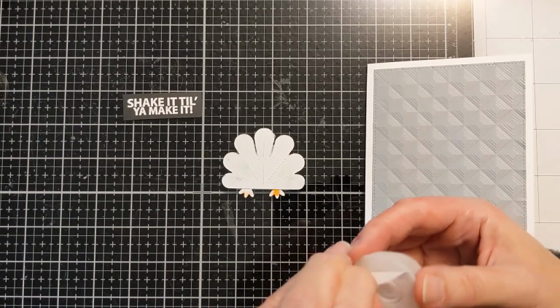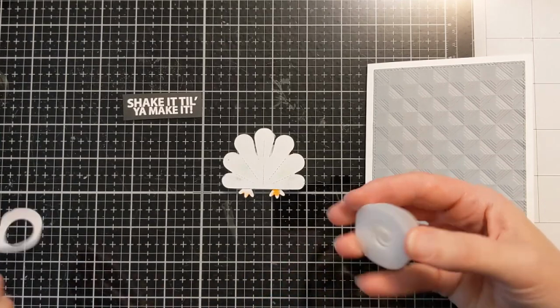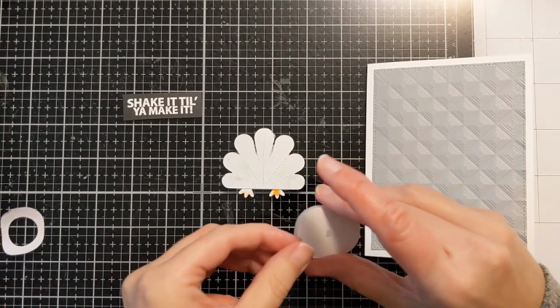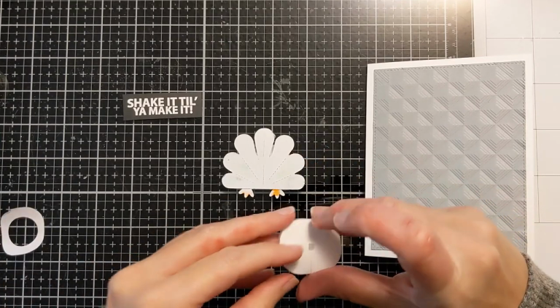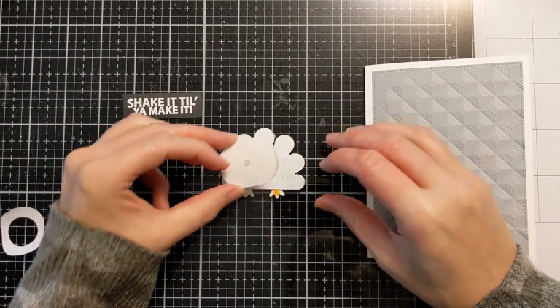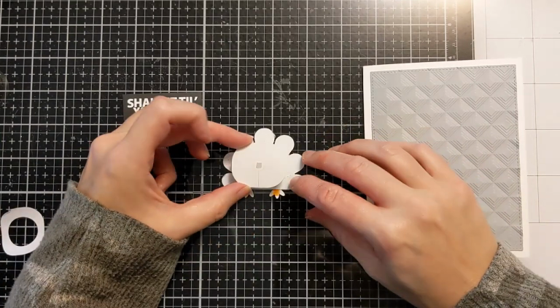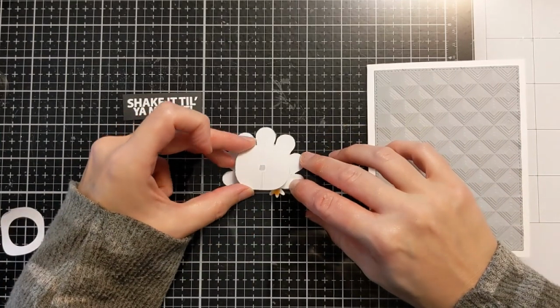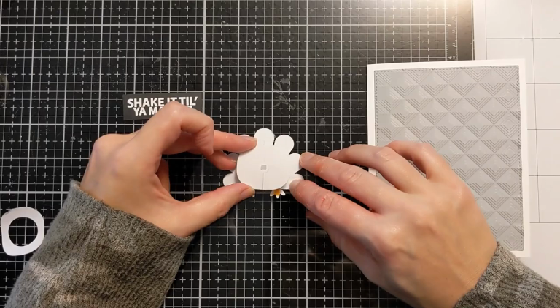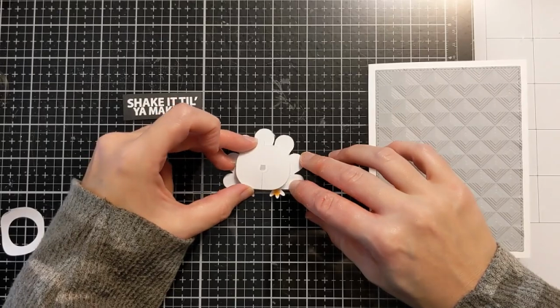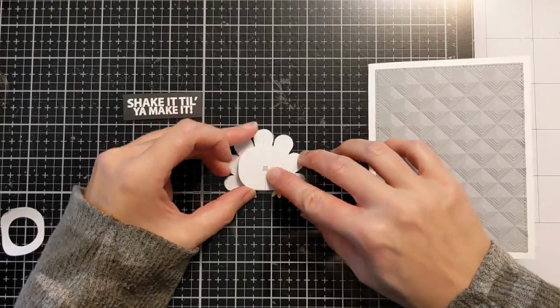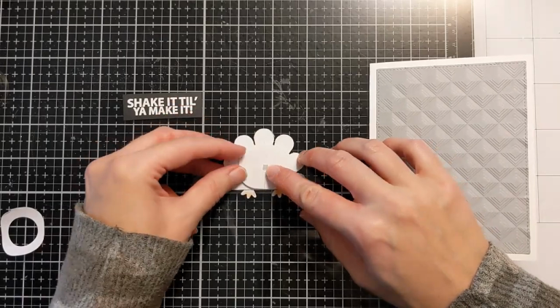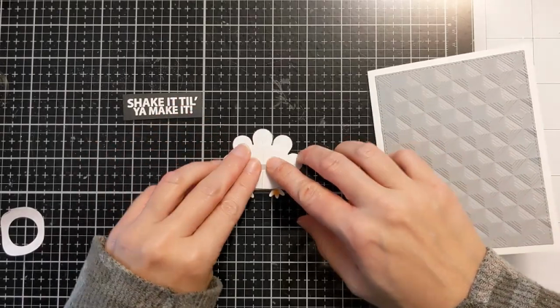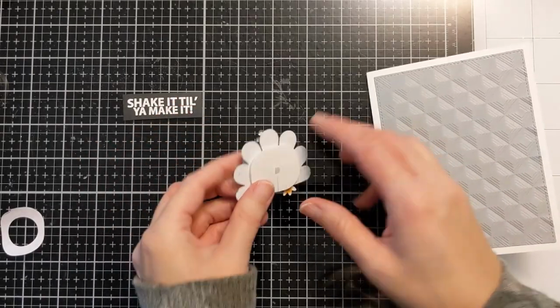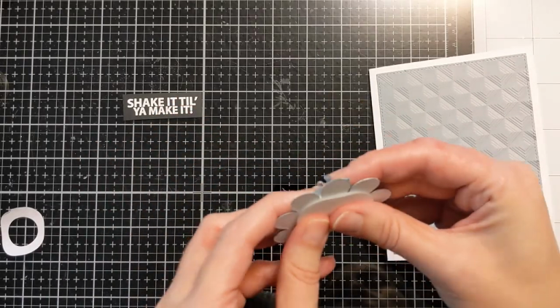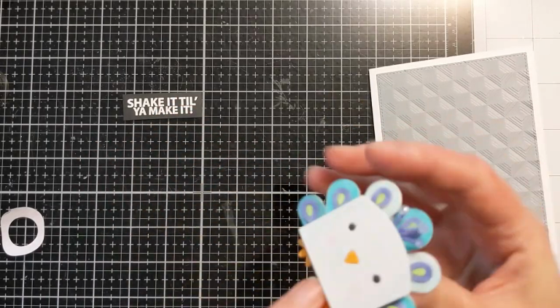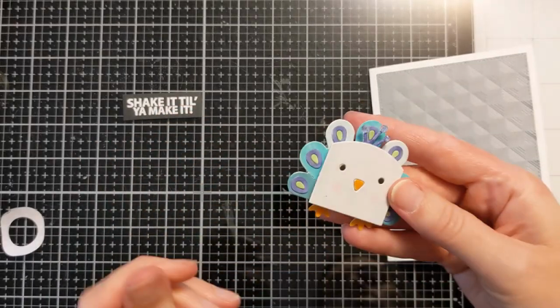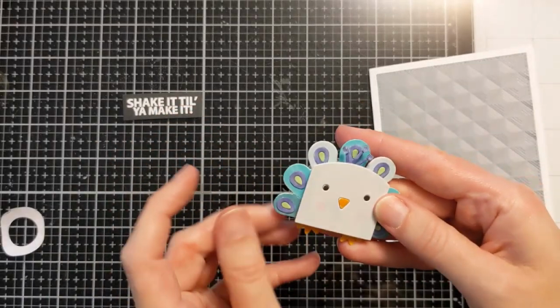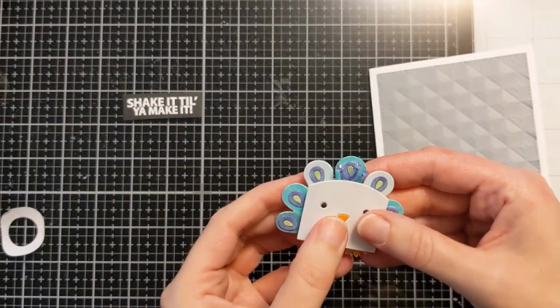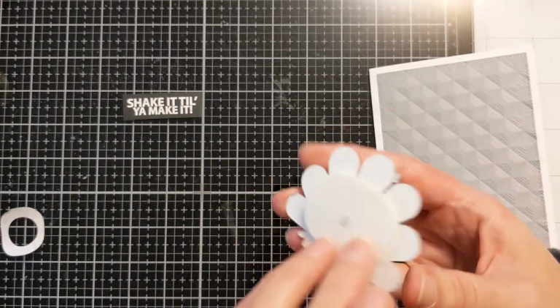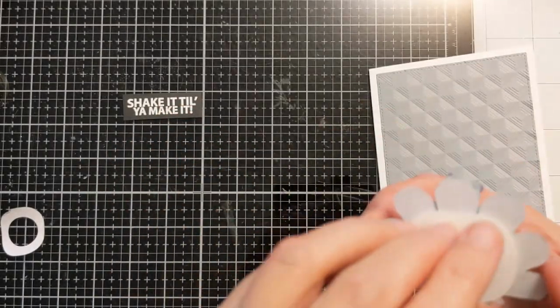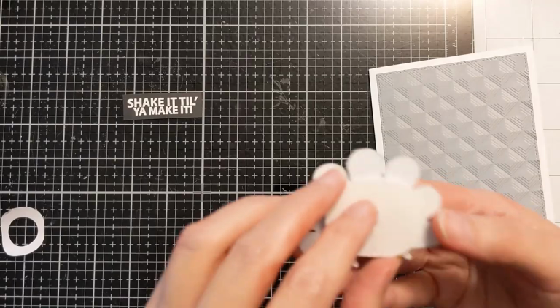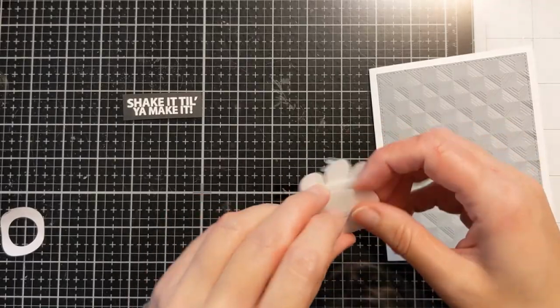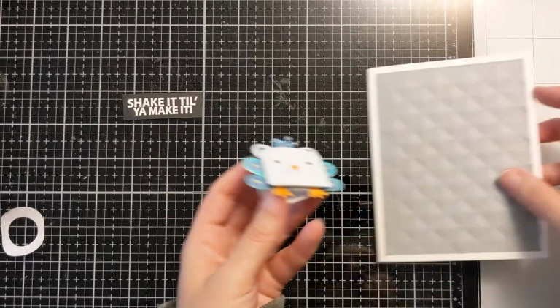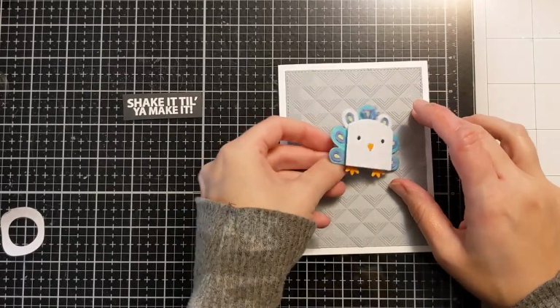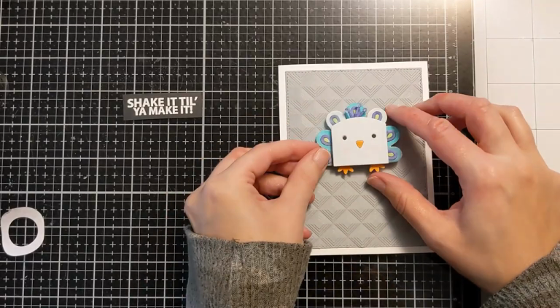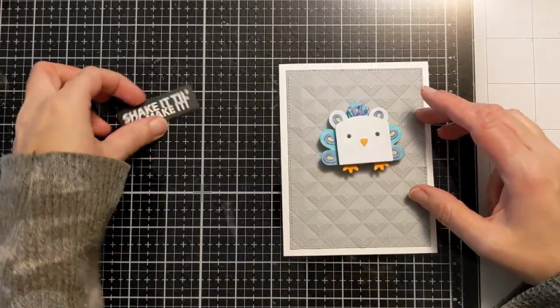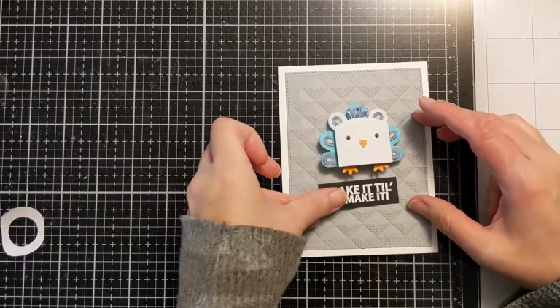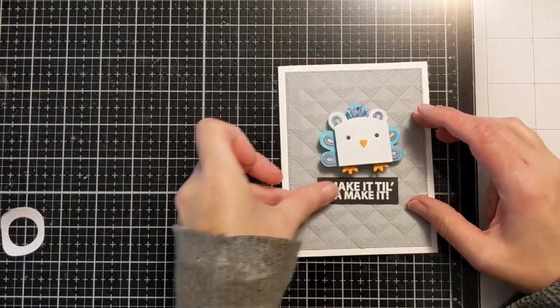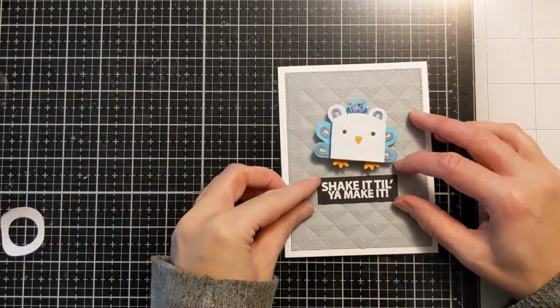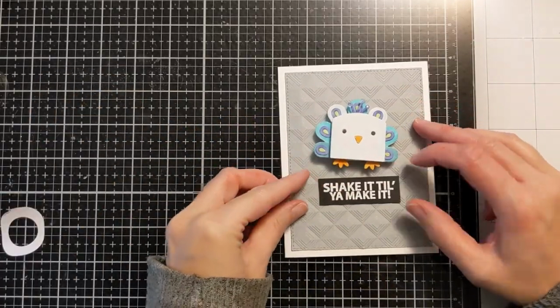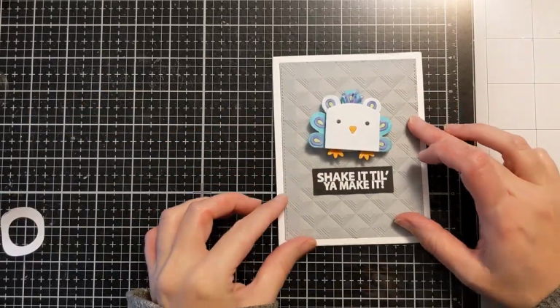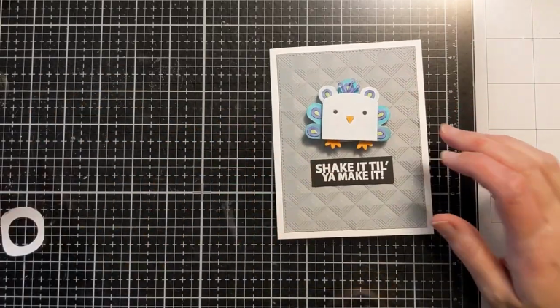I stretch it out first to see if it sits wonky because sometimes they will sit uneven, so I check whether it sits higher on one side than the other before attaching.